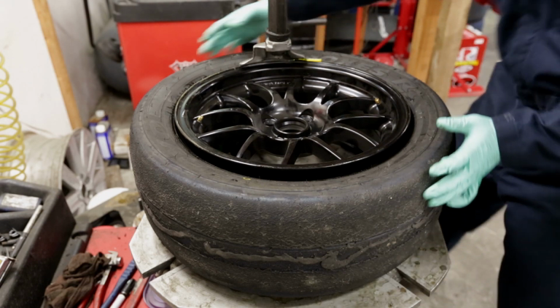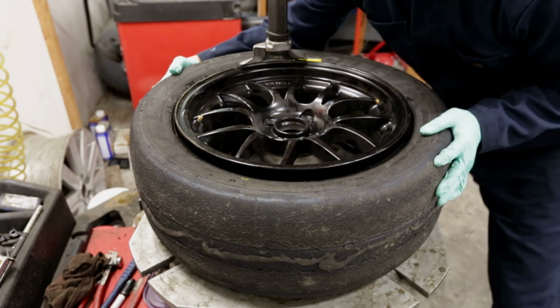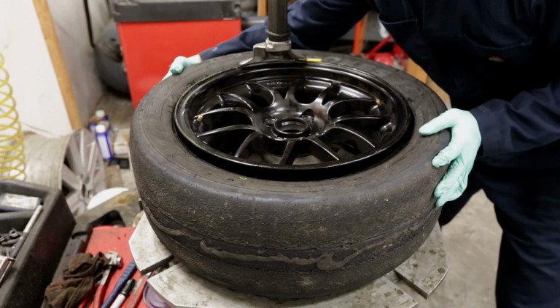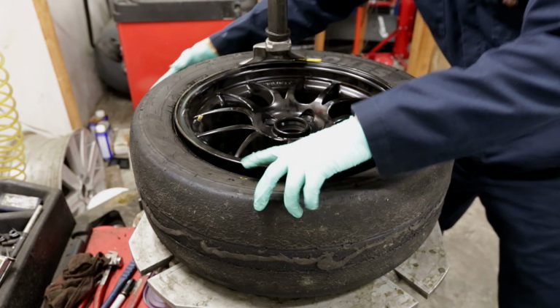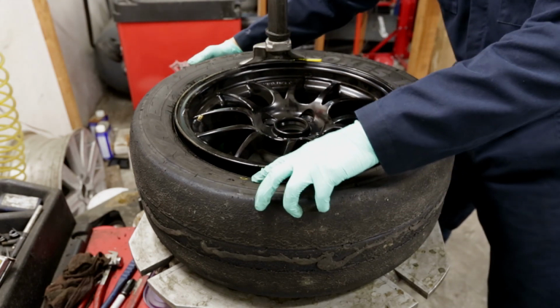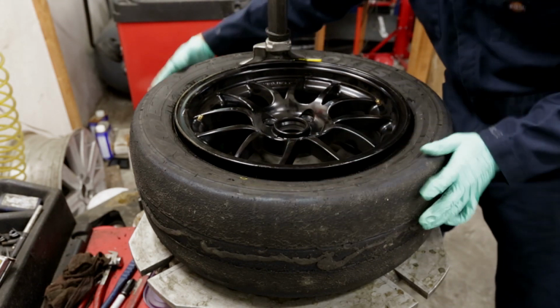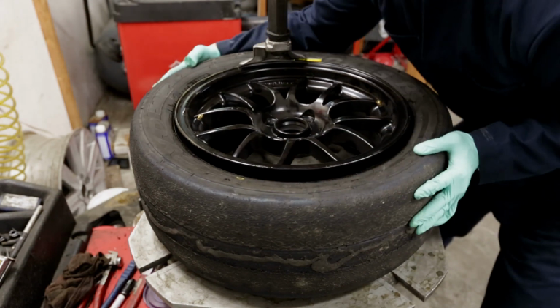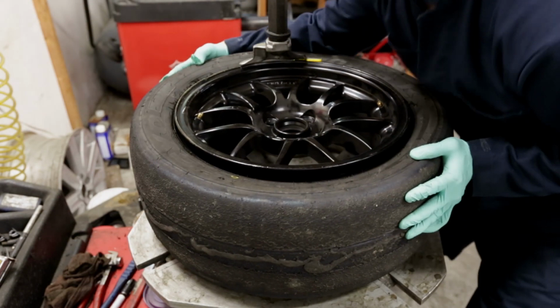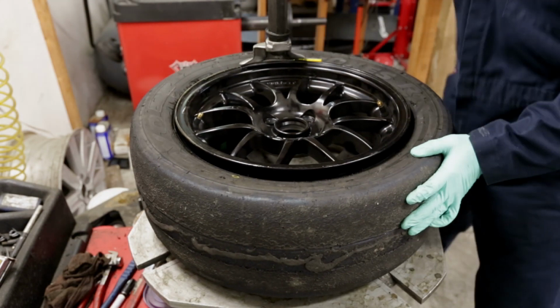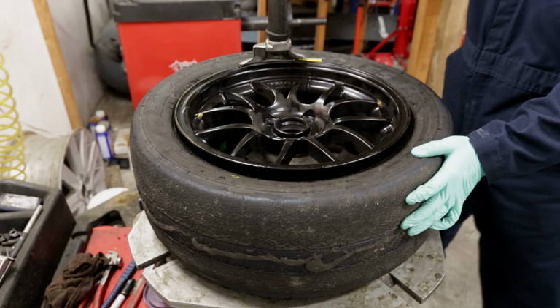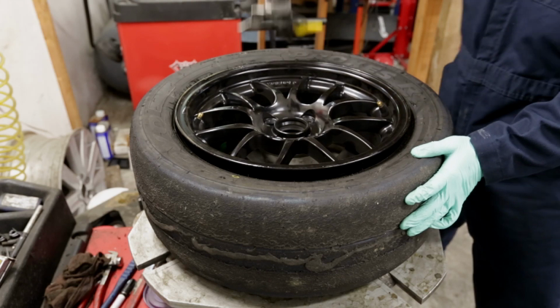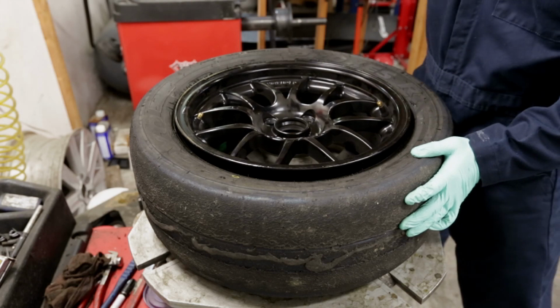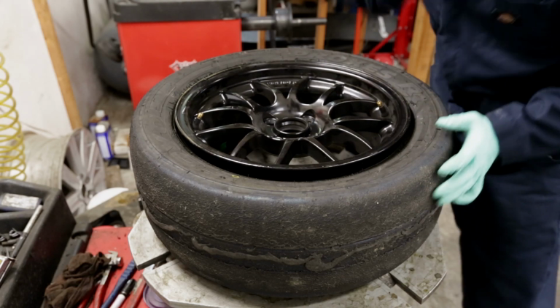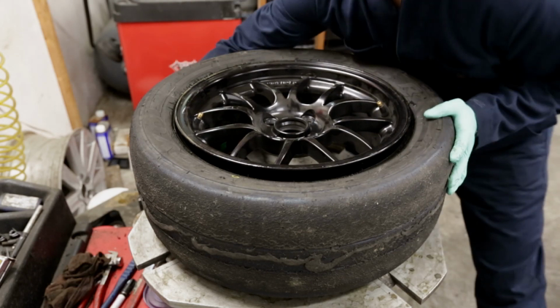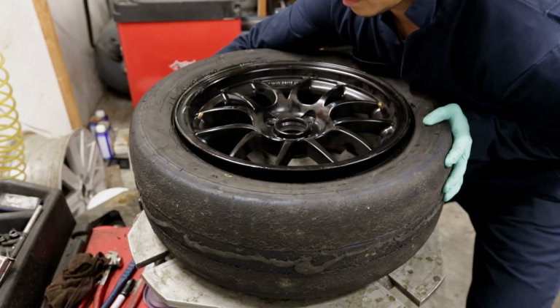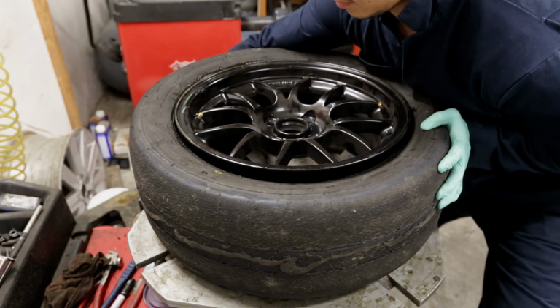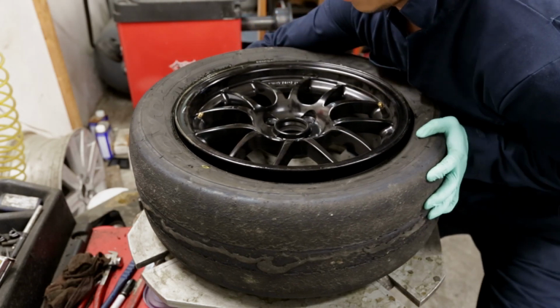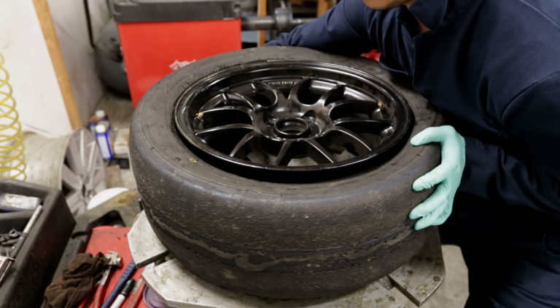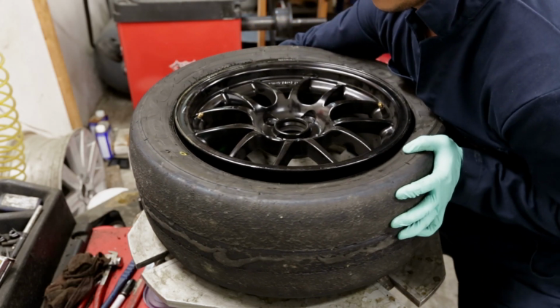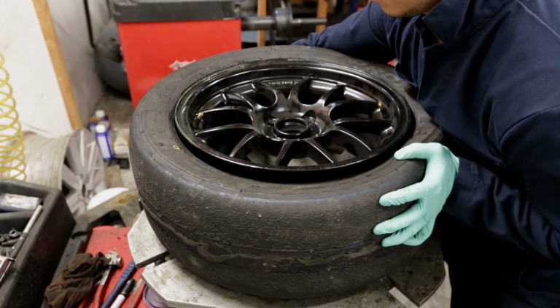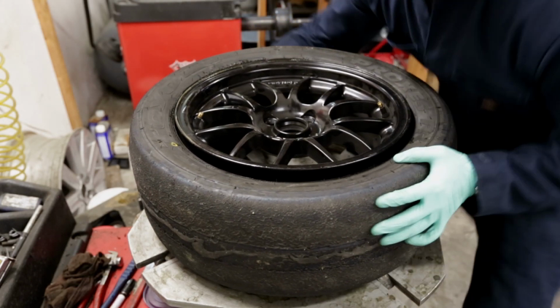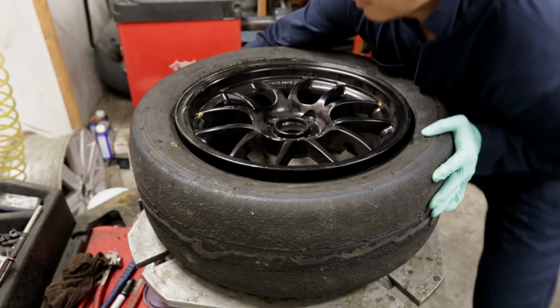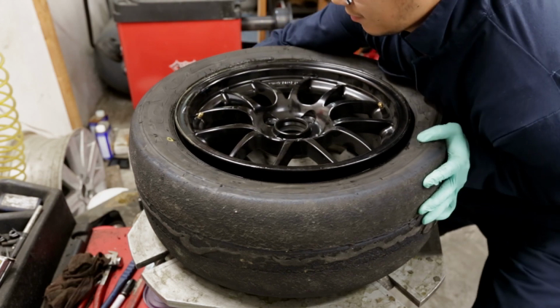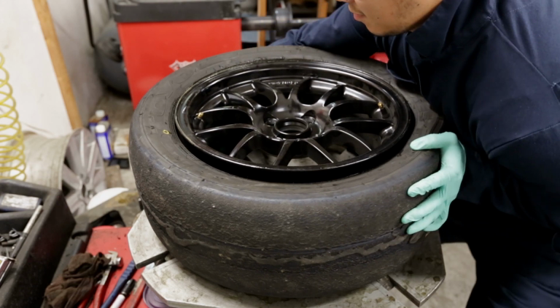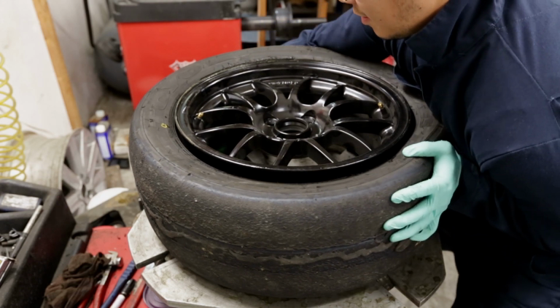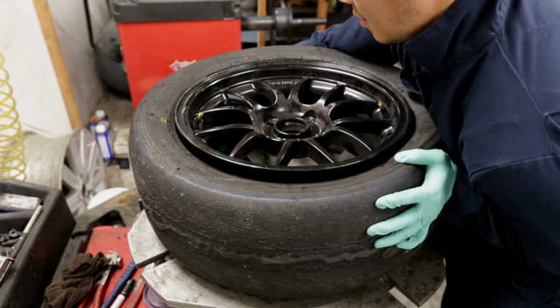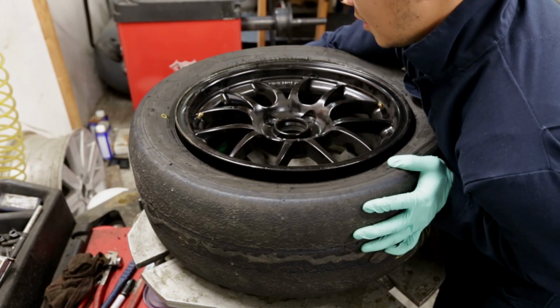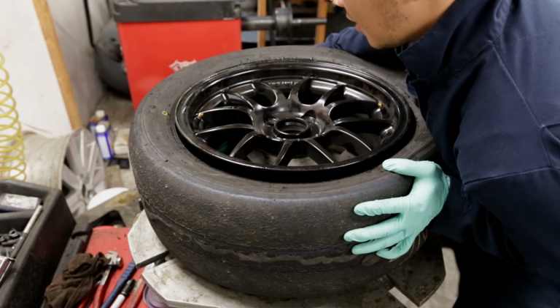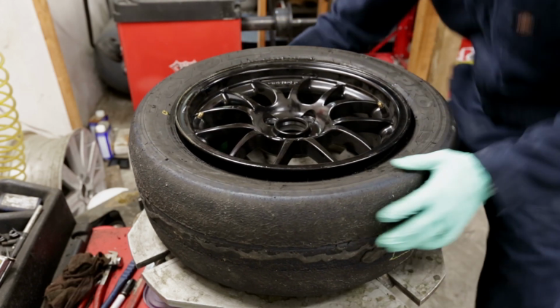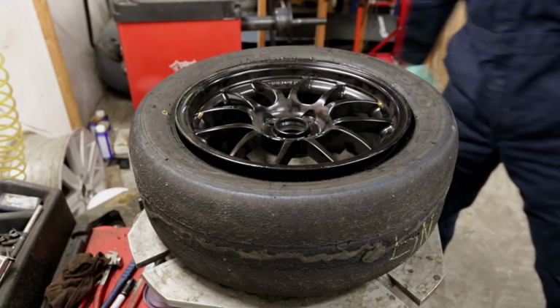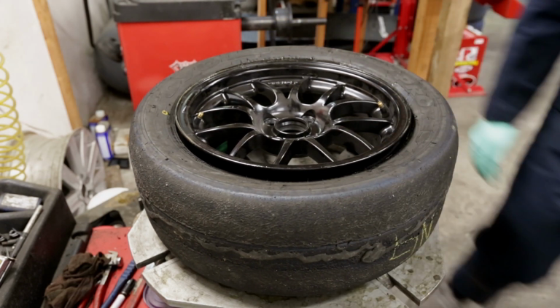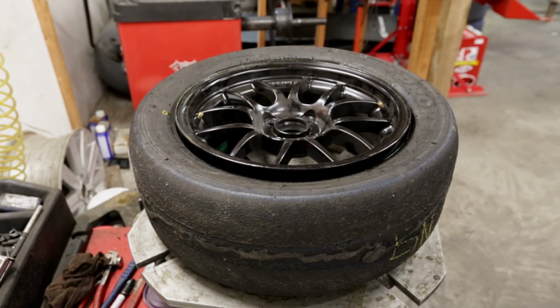I'm pointing to a yellow dot on the tire — this usually indicates the lightest point on the tire. I usually rotate the tire to make sure it lines up with the valve stem, which makes balancing easier.